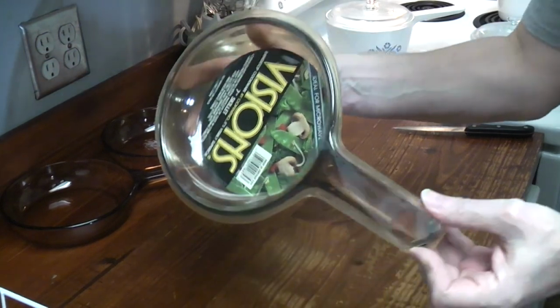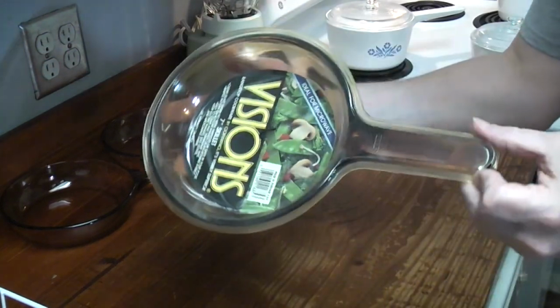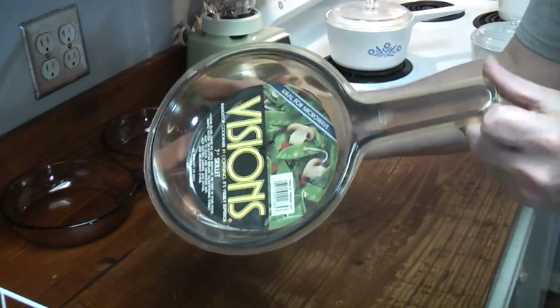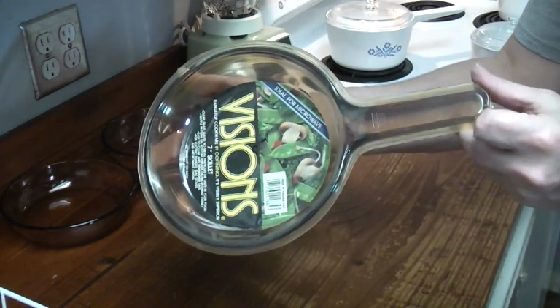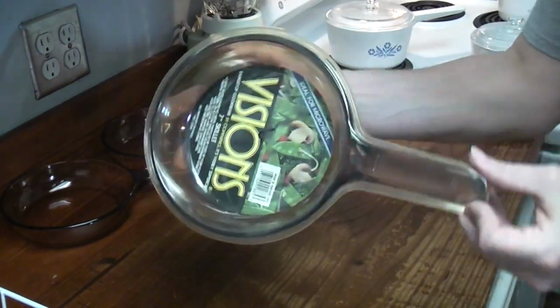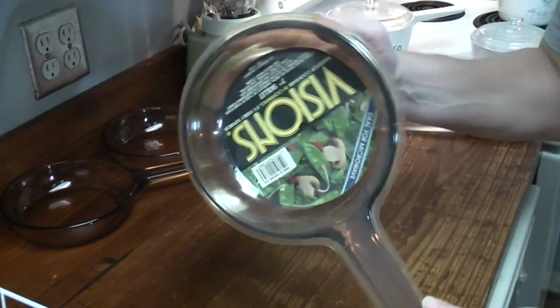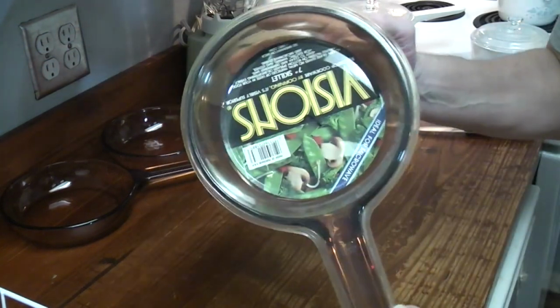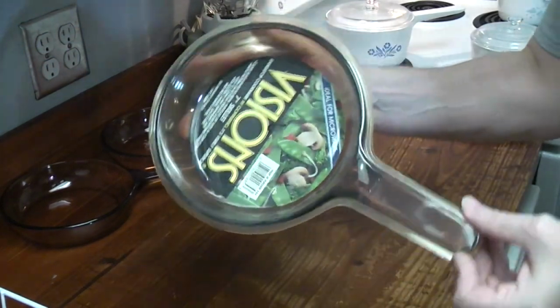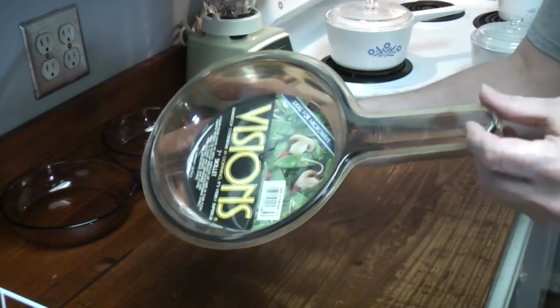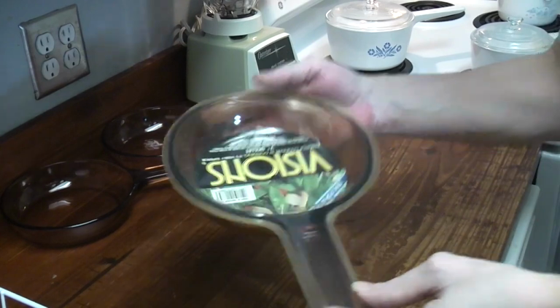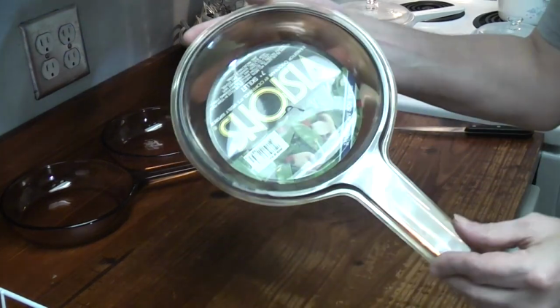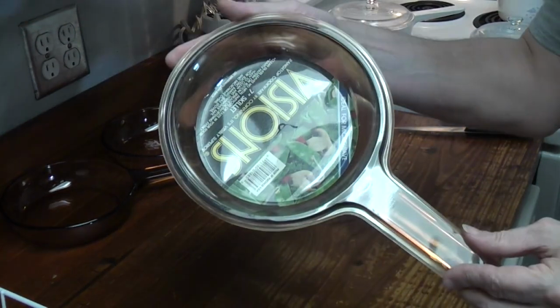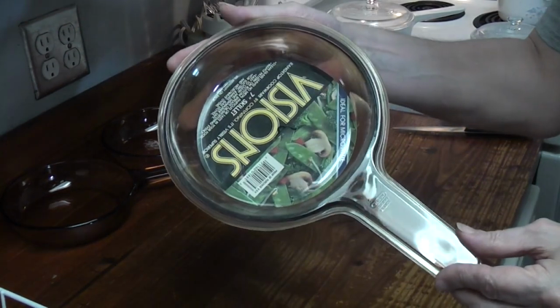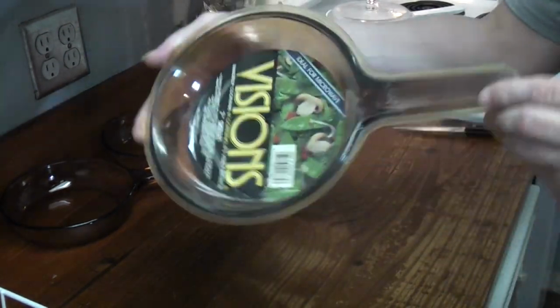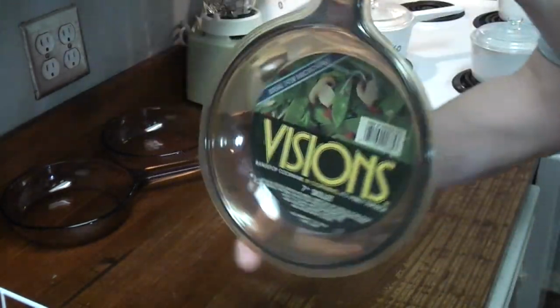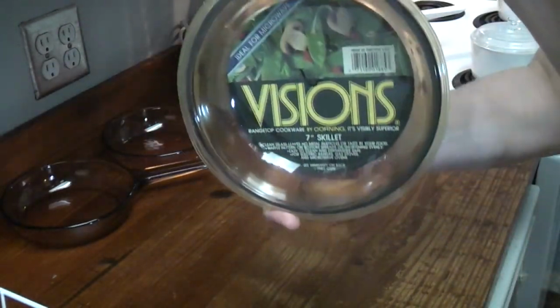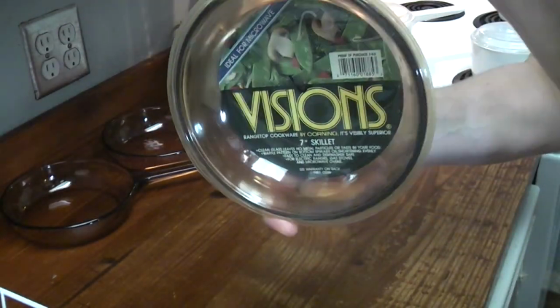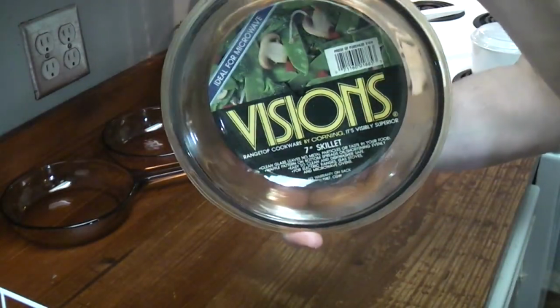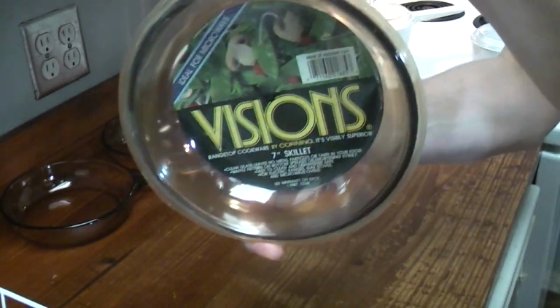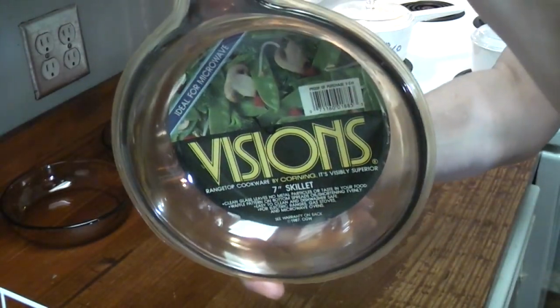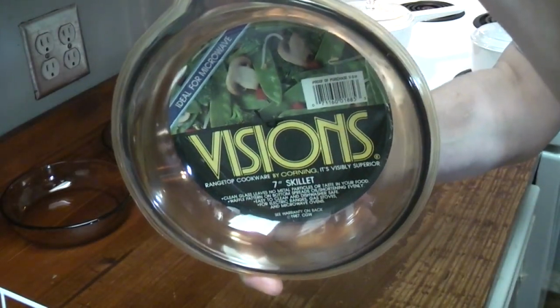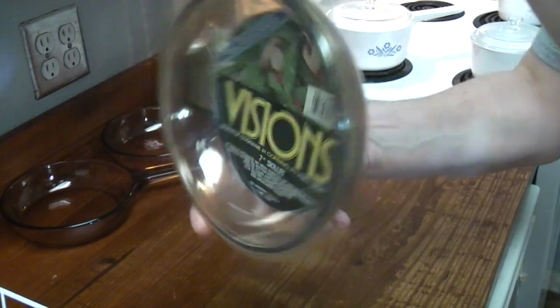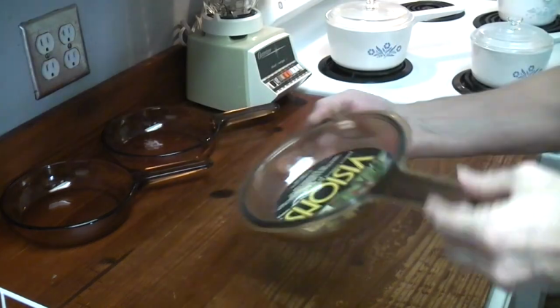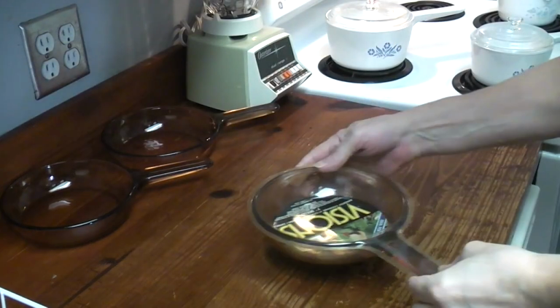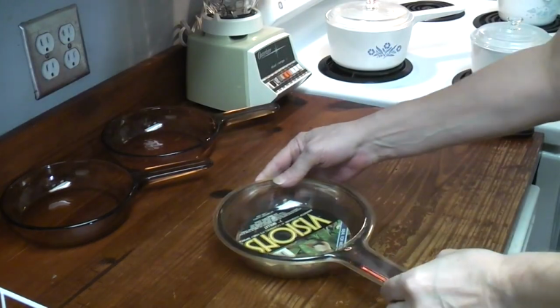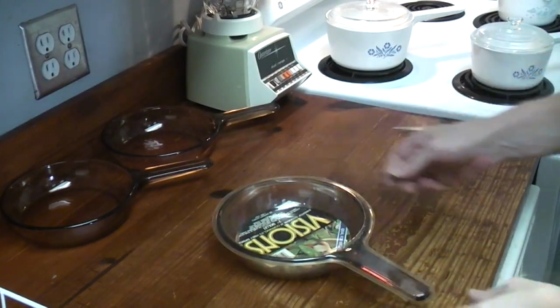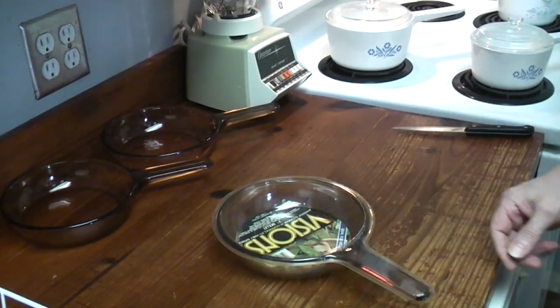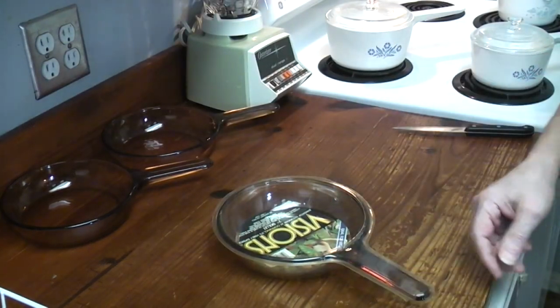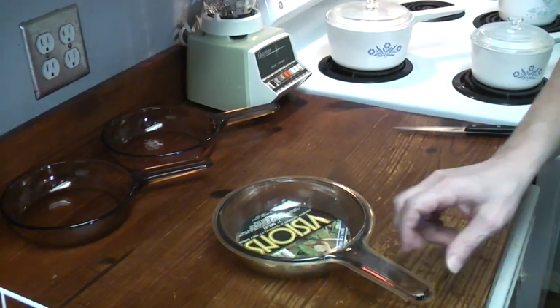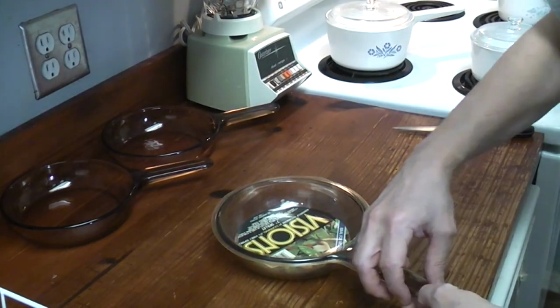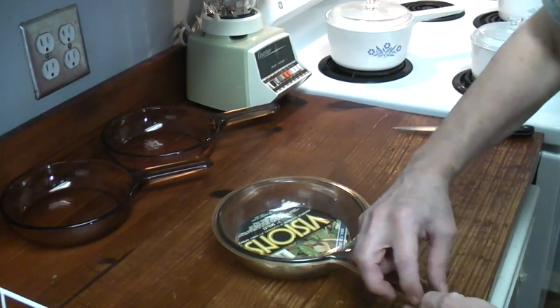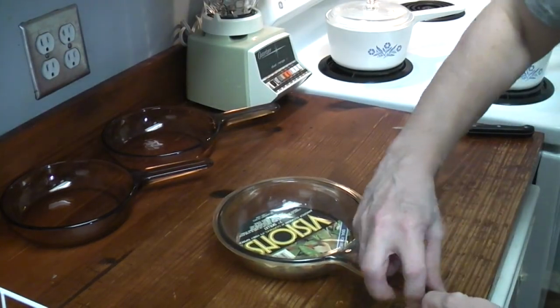They come in these plastic packages — that's how I got my 9 inch skillet. It's a 1987. Now we gotta cut it open, that's what we gotta do. Try to pull it open by itself.